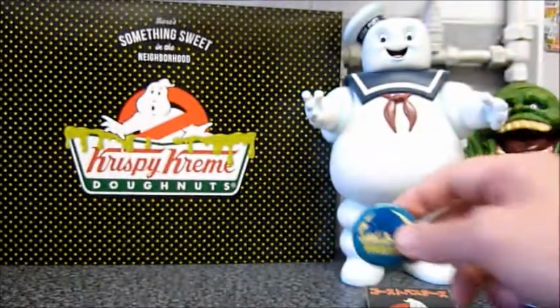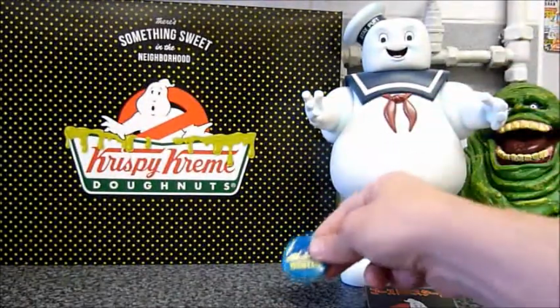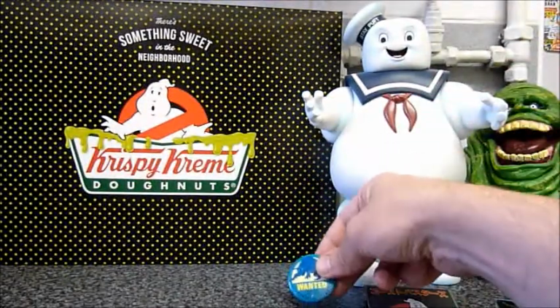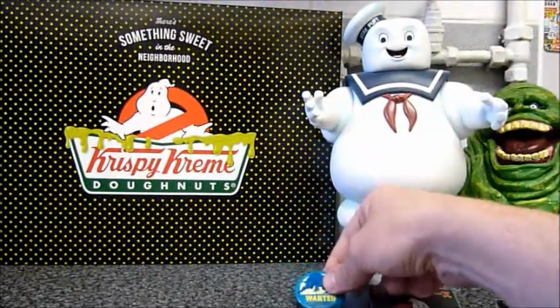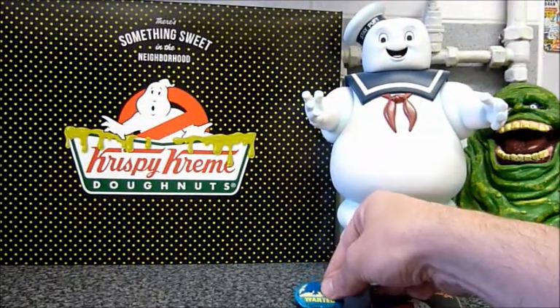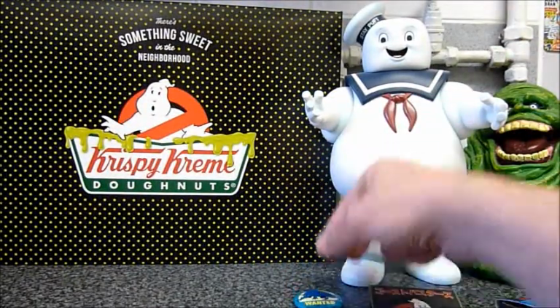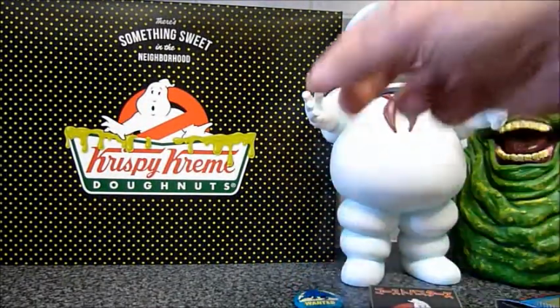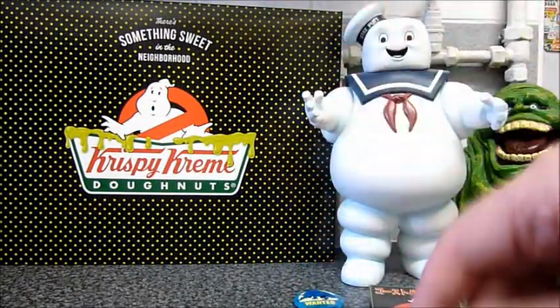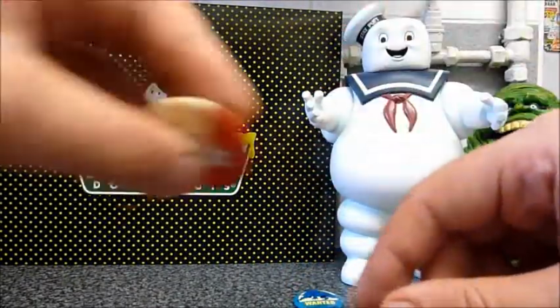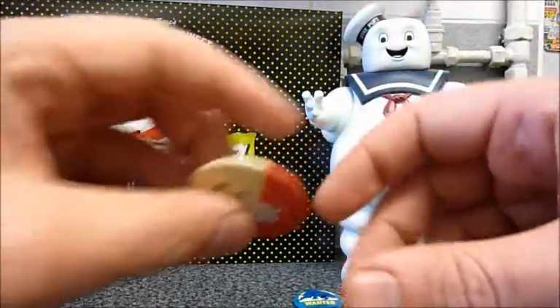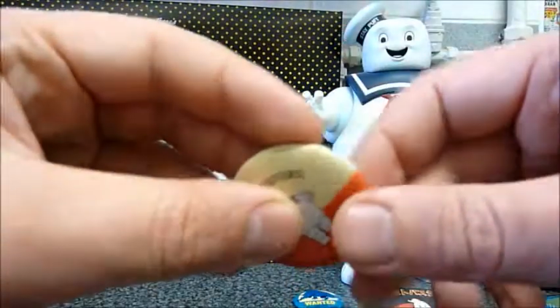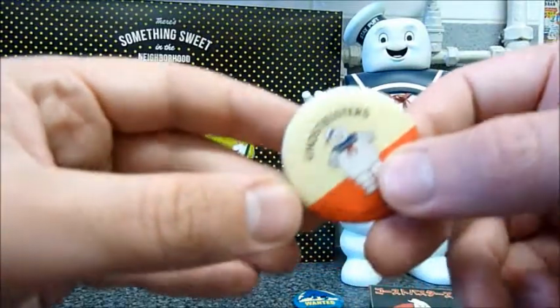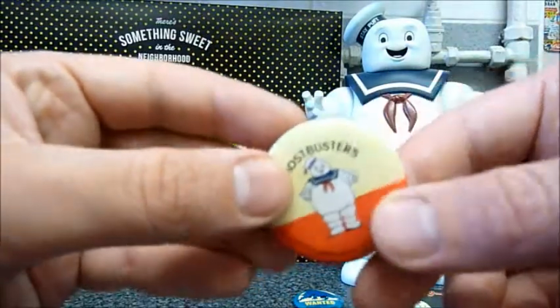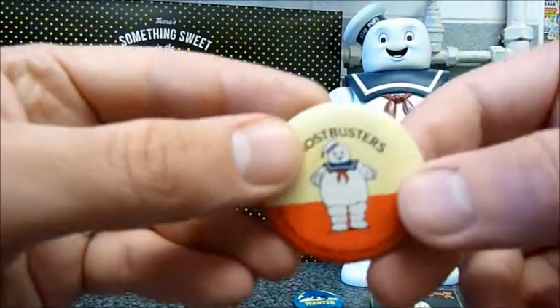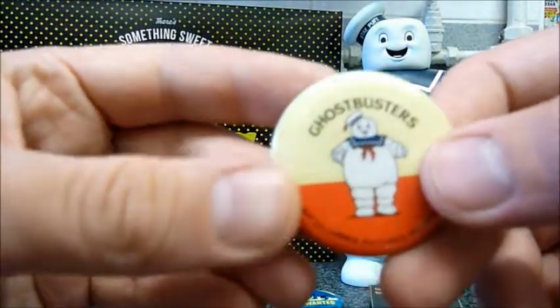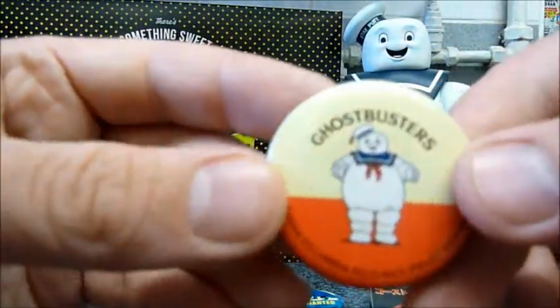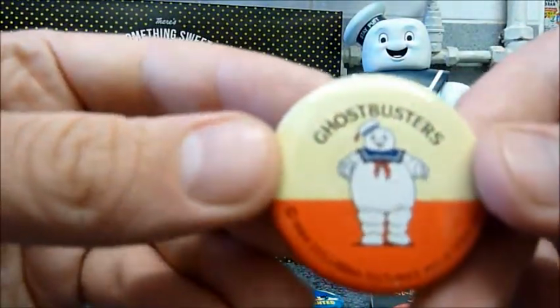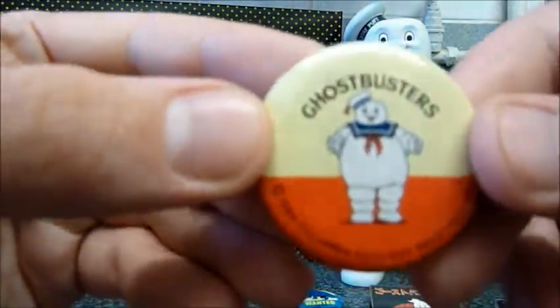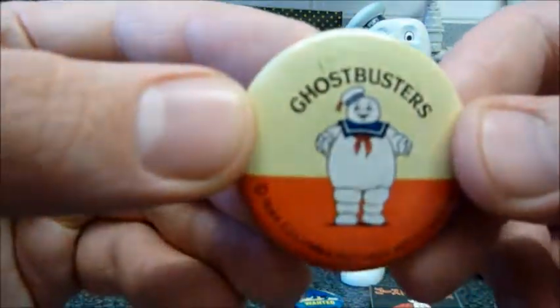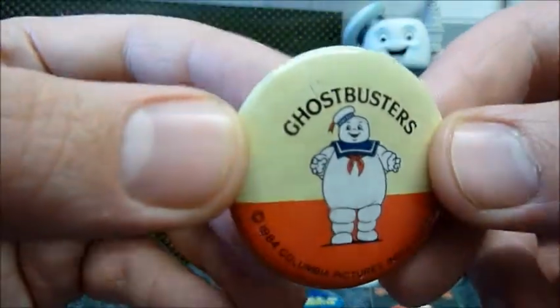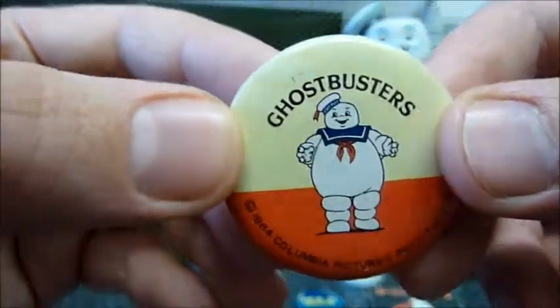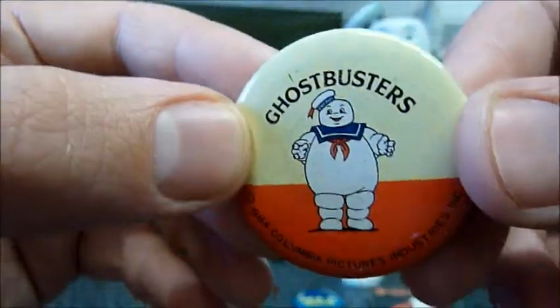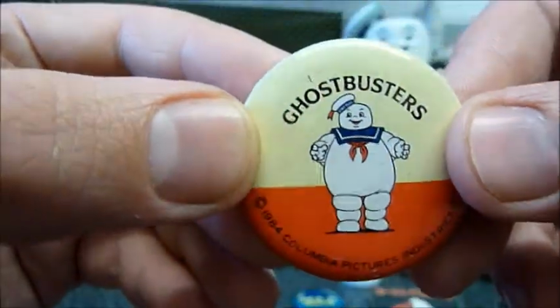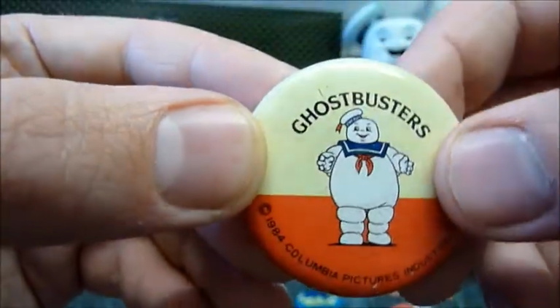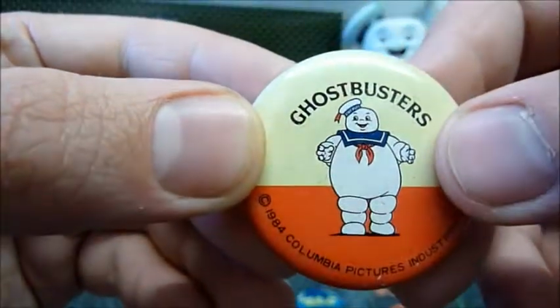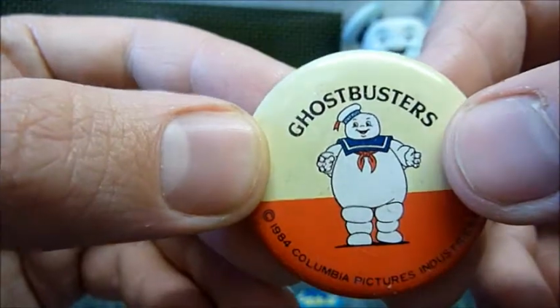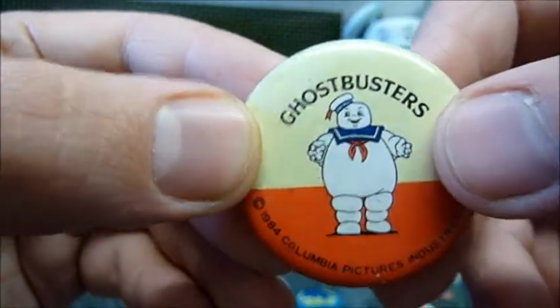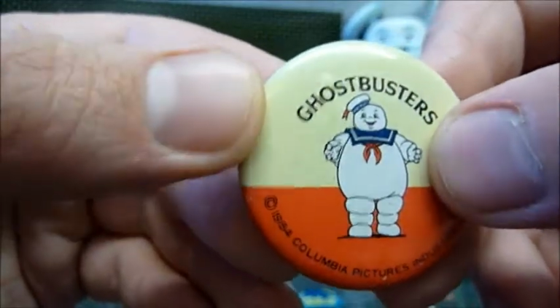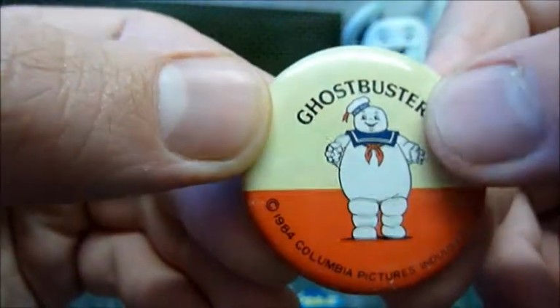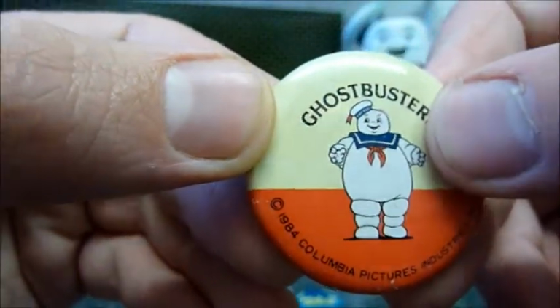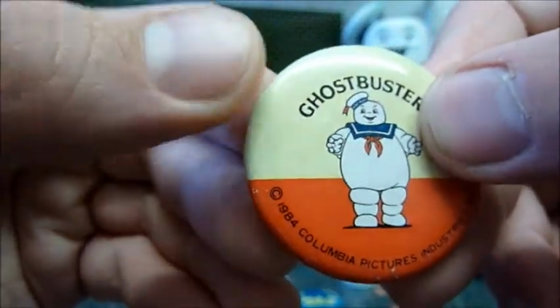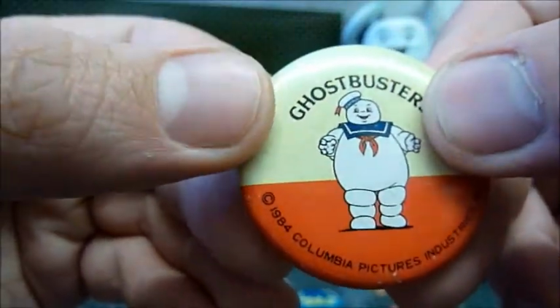I have 14 badges in total. And honestly, I have never been able to find a checklist of these badges. So I don't know if I have the full set or if there are hundreds more to collect. If you know the answer, I would really appreciate a comment below.